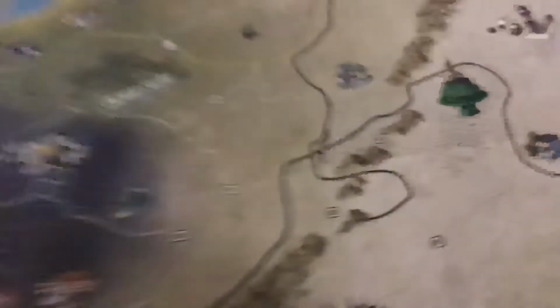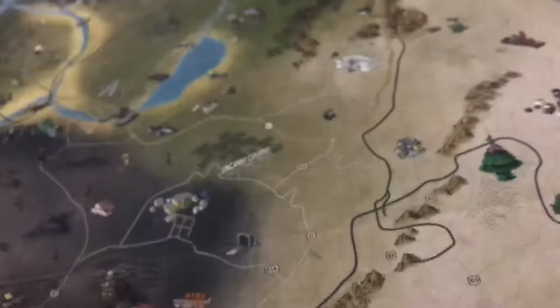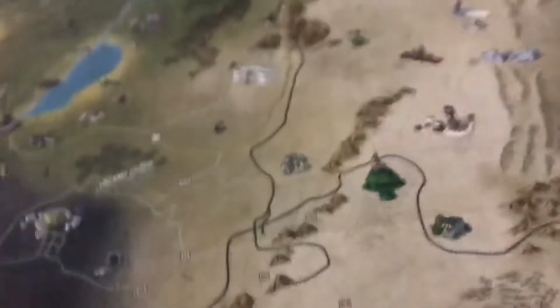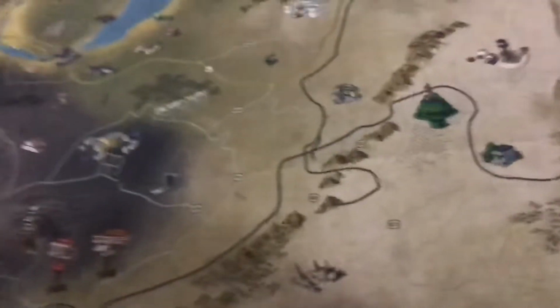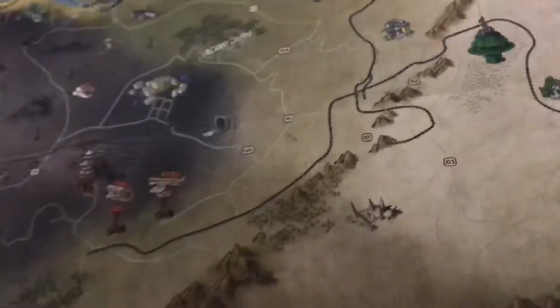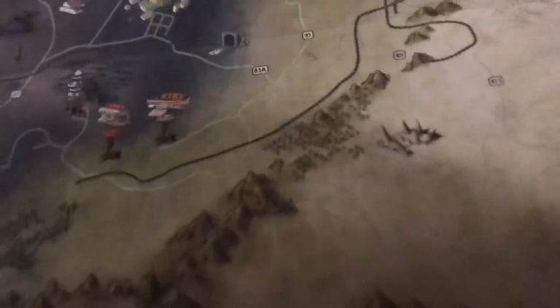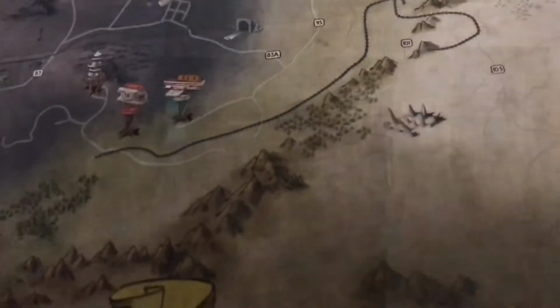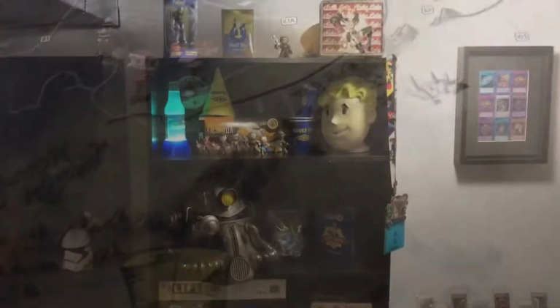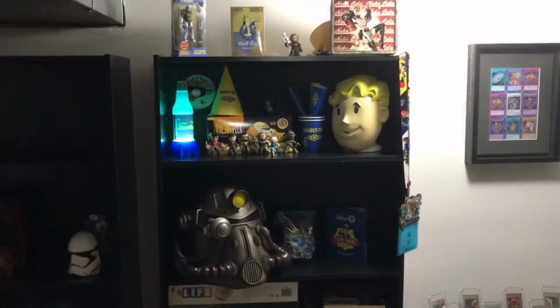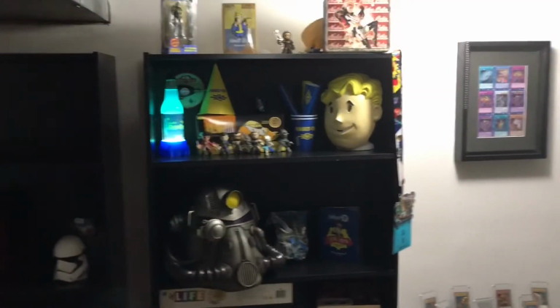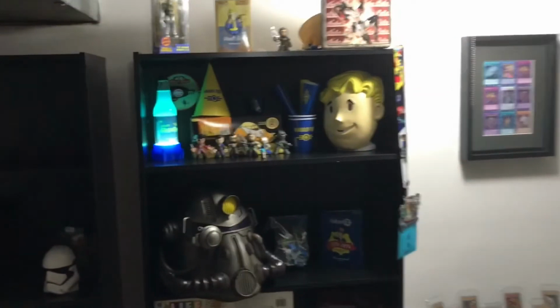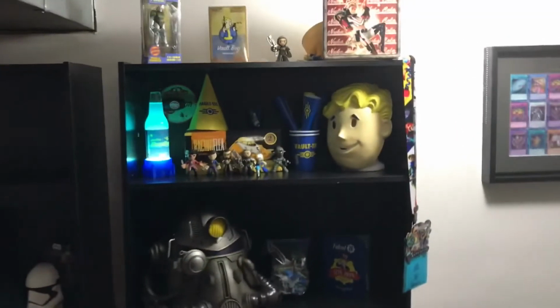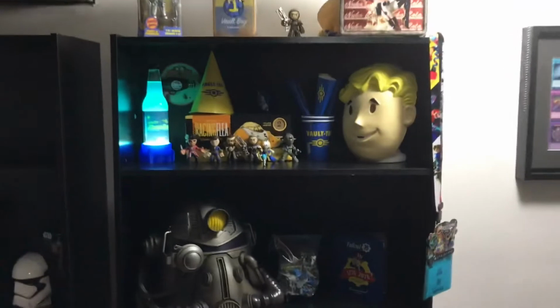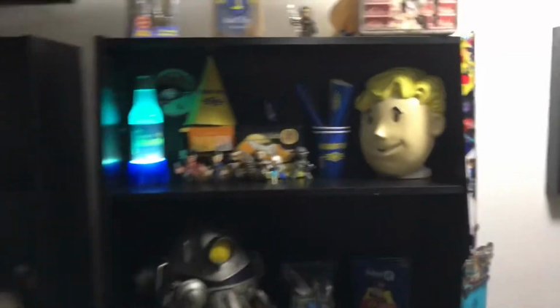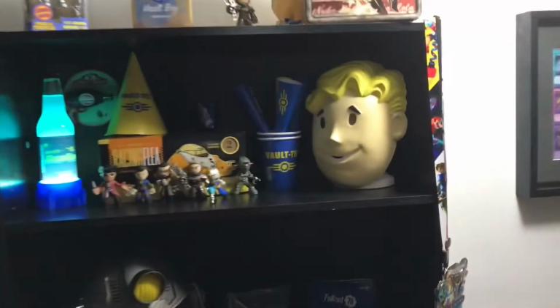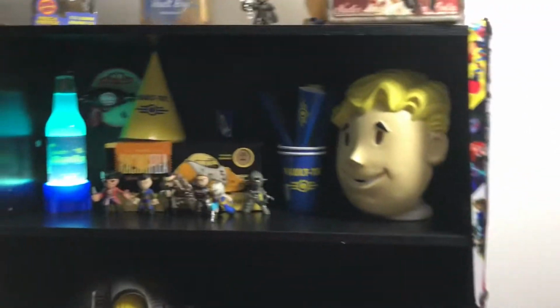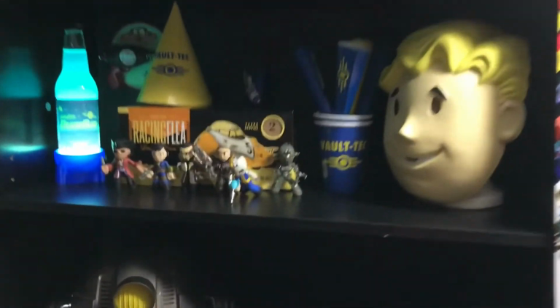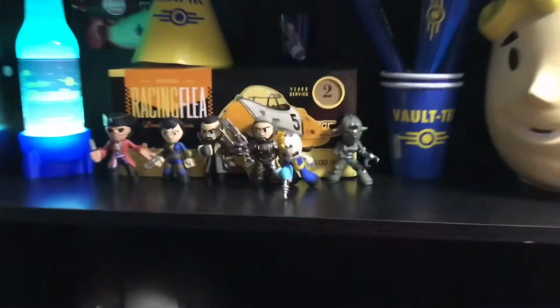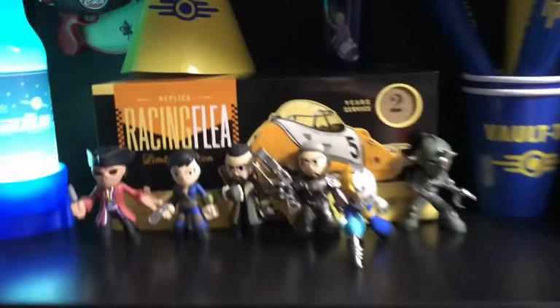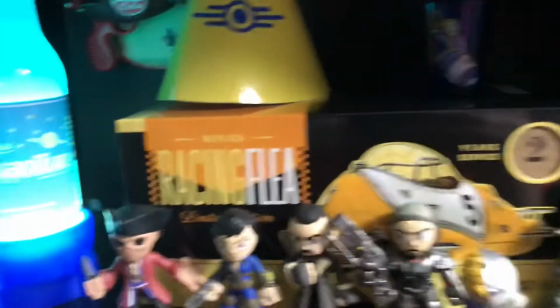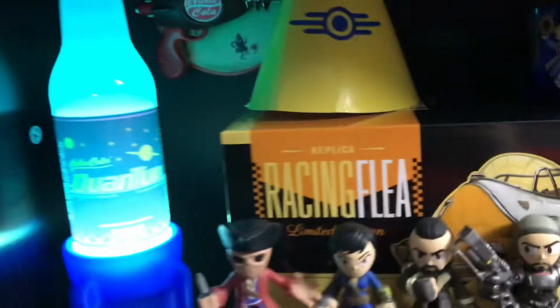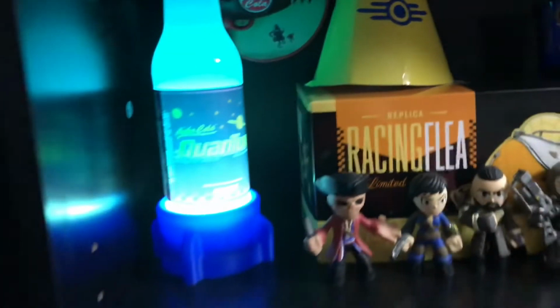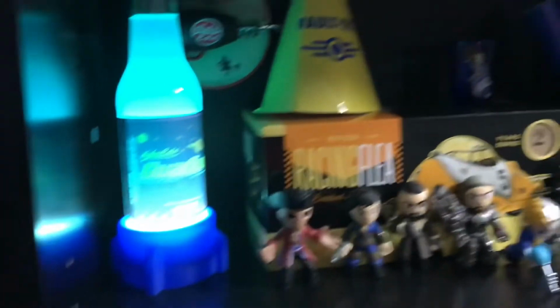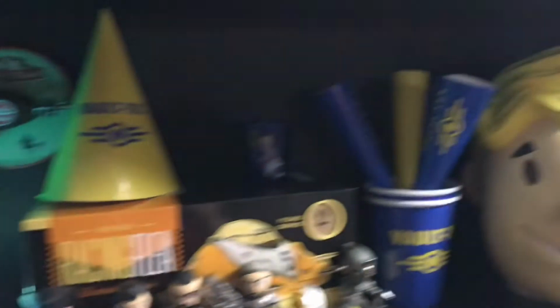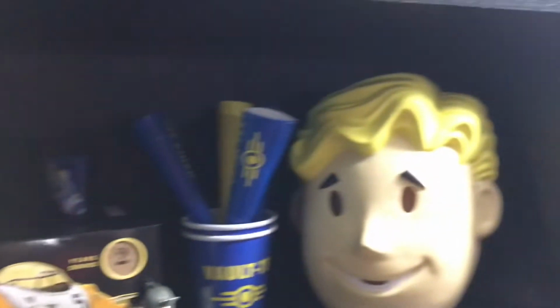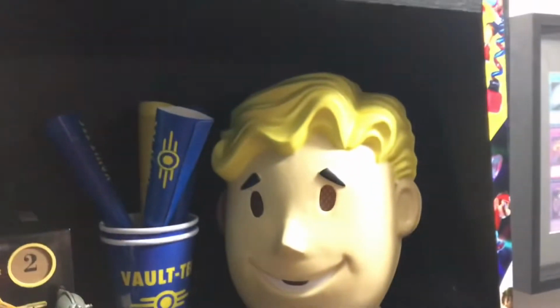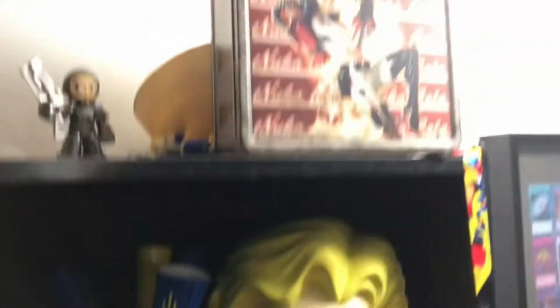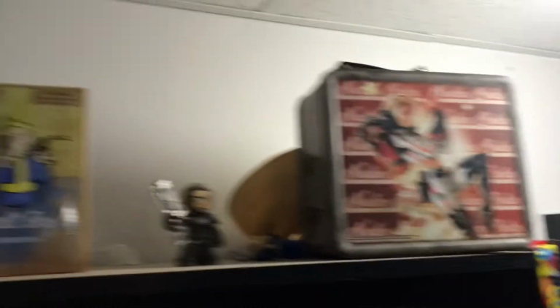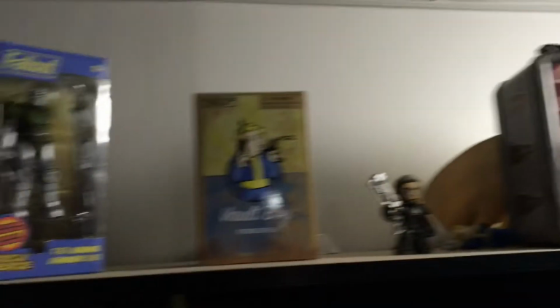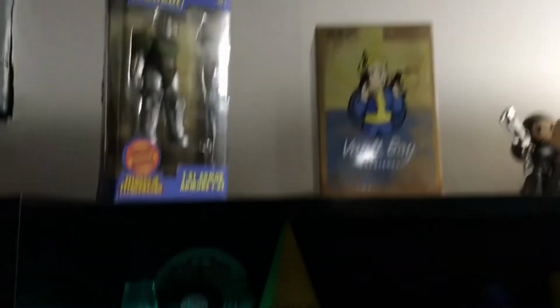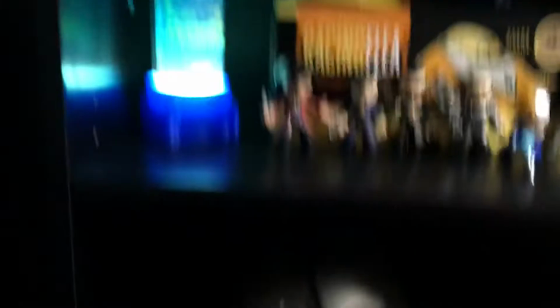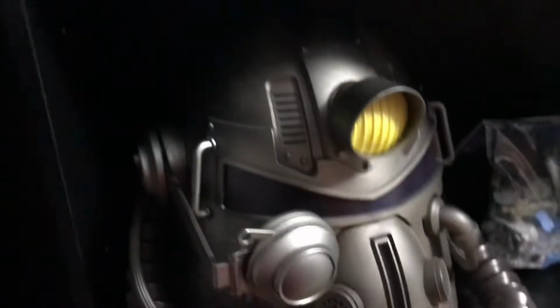I don't have any strong lights in here, otherwise I'd be able to do this better. But this is my current setup for all my Fallout stuff — it's got a nice home.